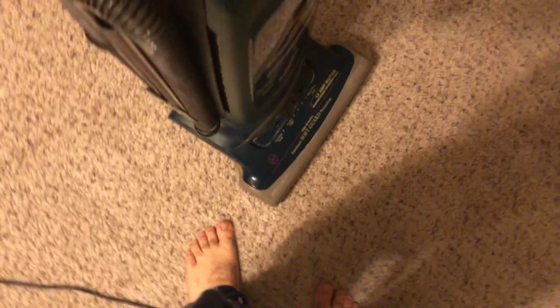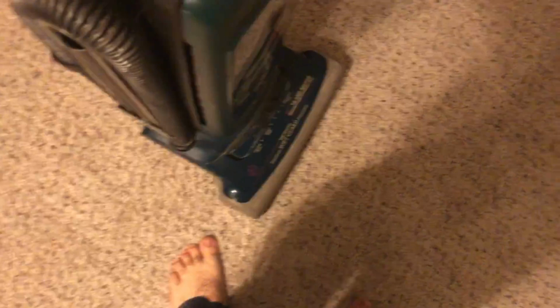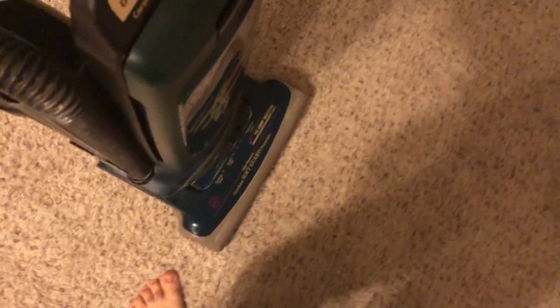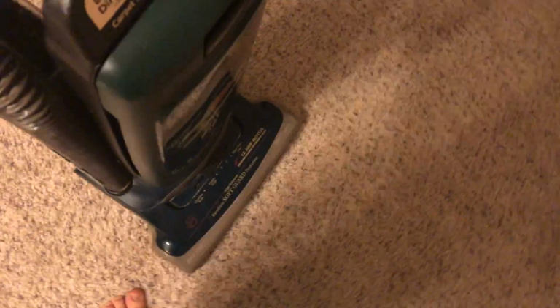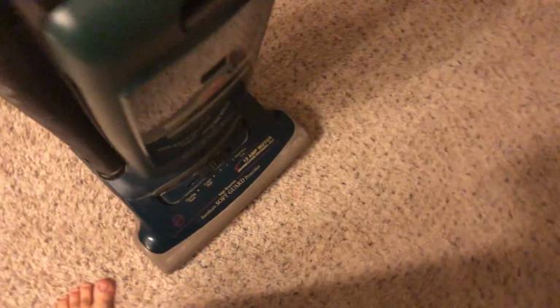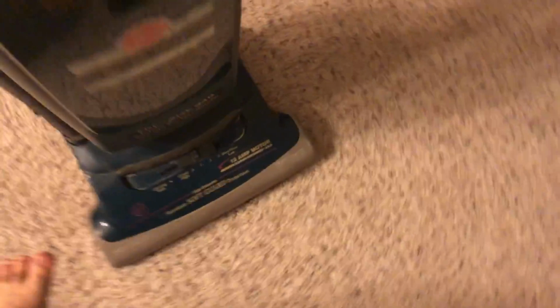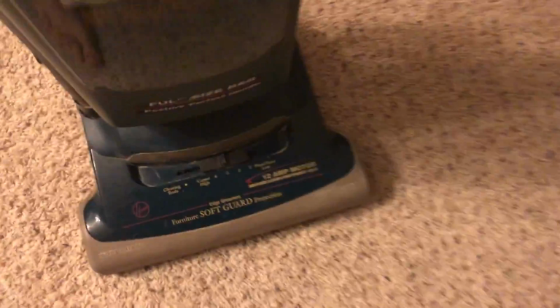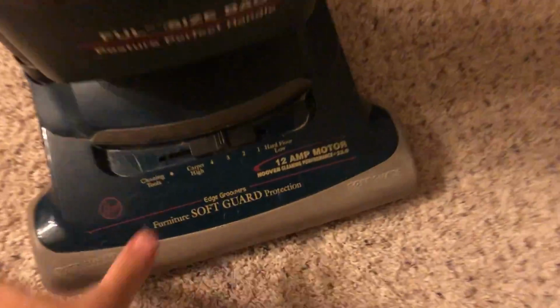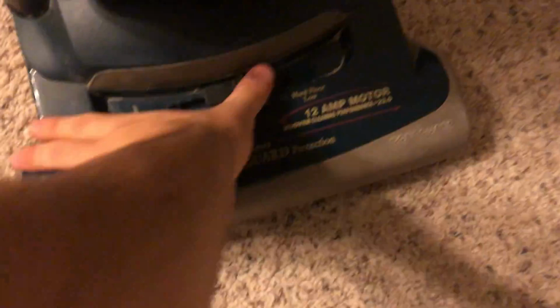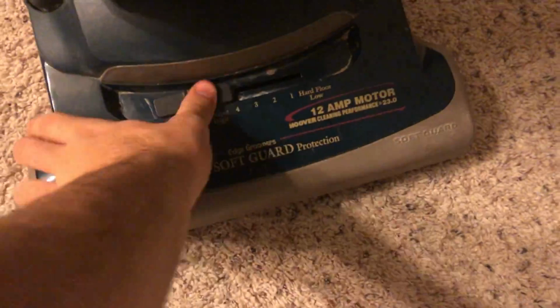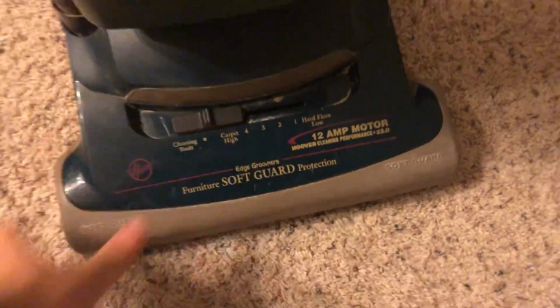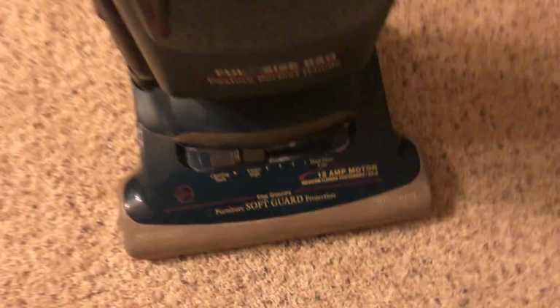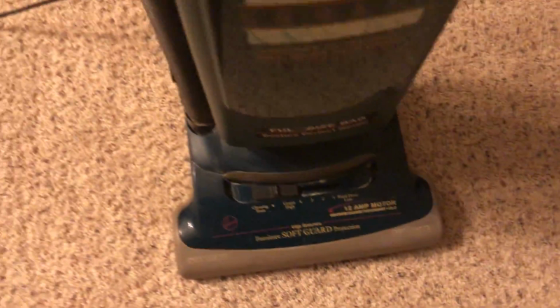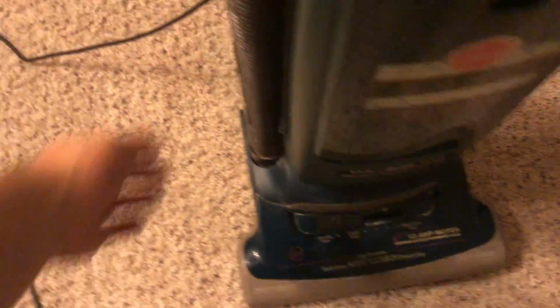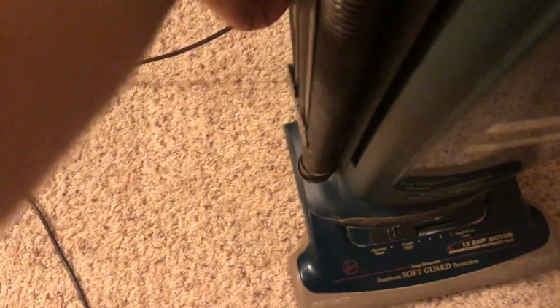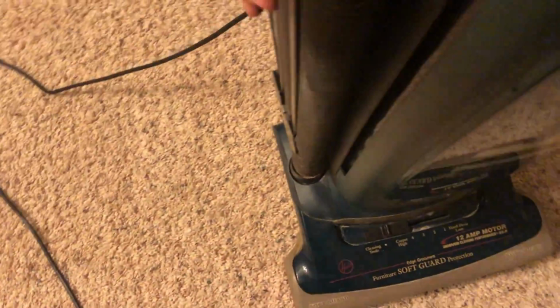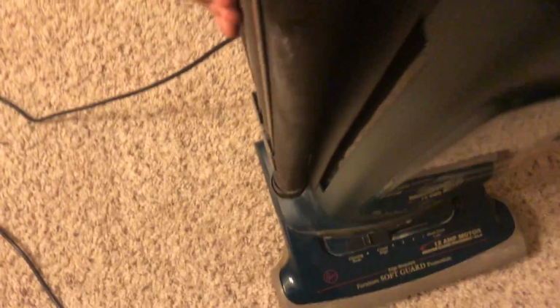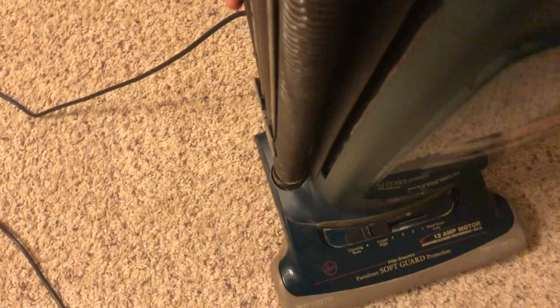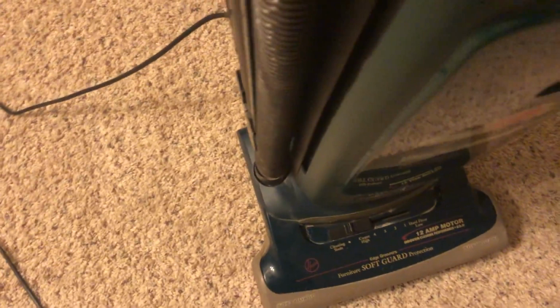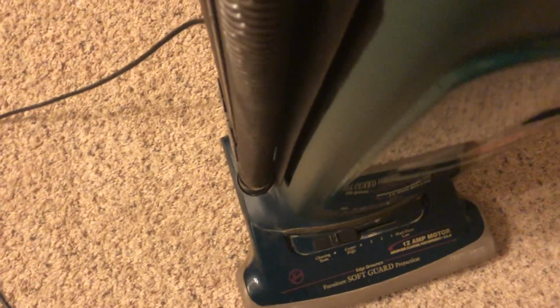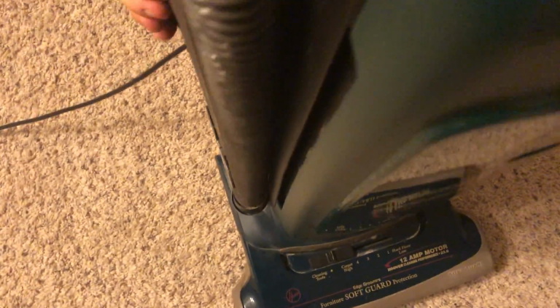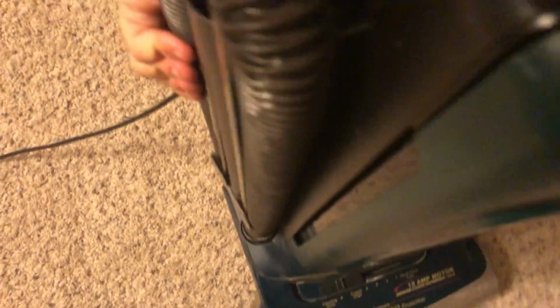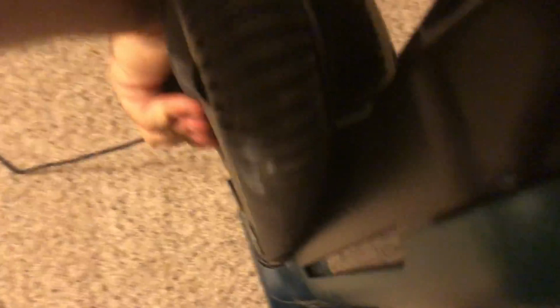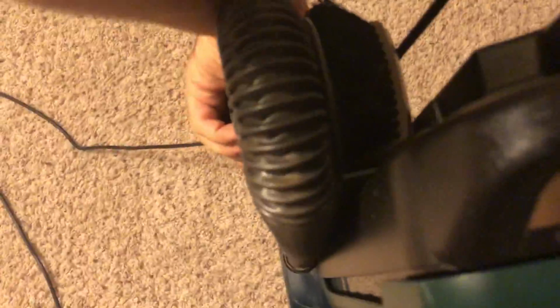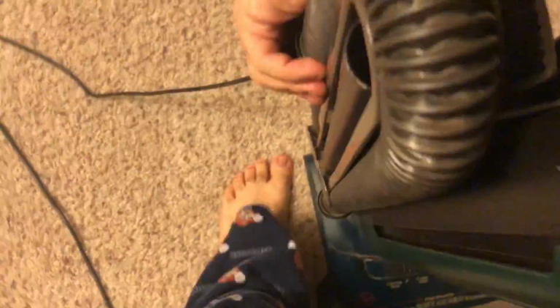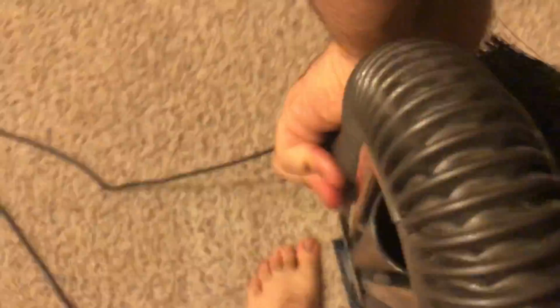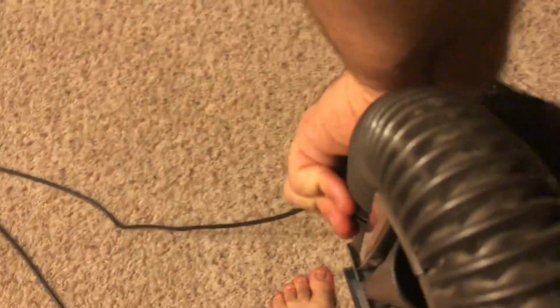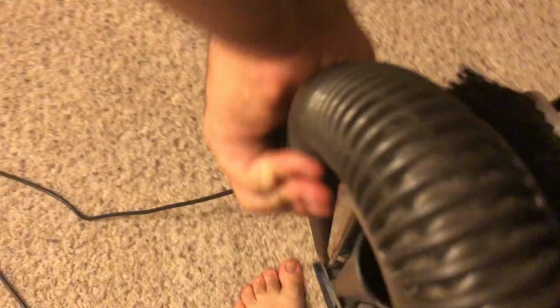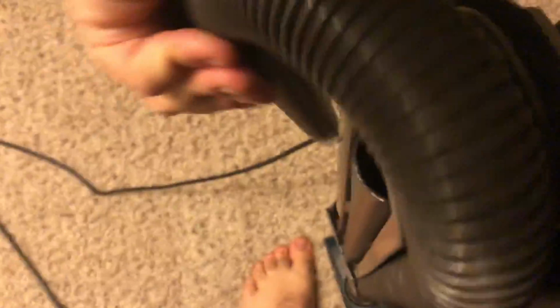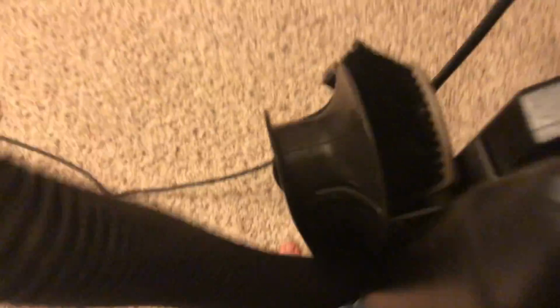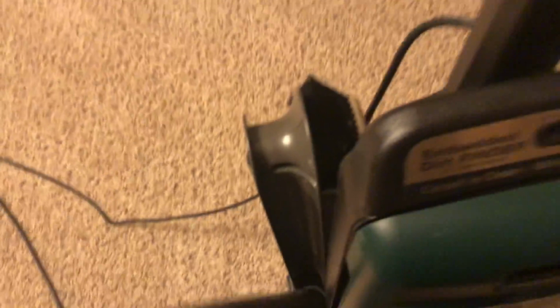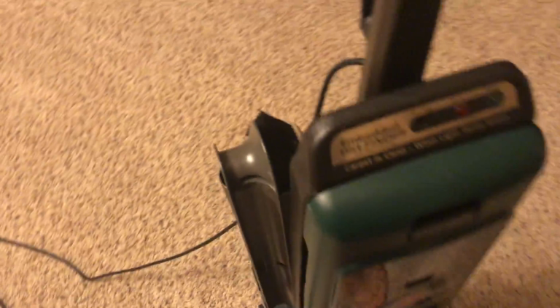So anyway, before we end the video, we'll go ahead and switch over to cleaning tools. We'll go ahead and pop the hose — the suction is out. The suction from this is not the greatest because it's a direct air vacuum.